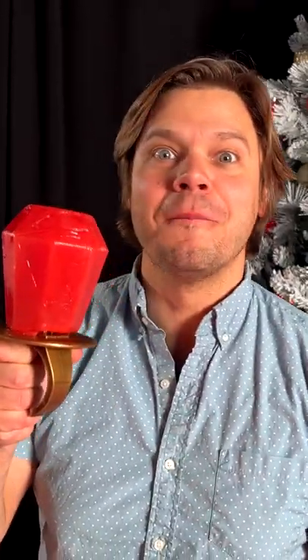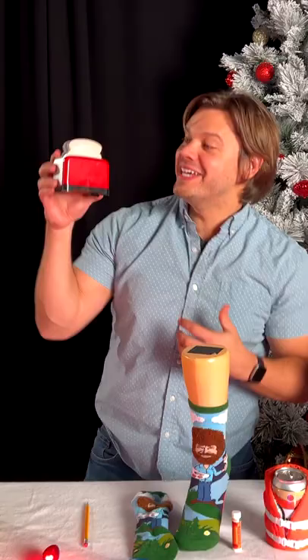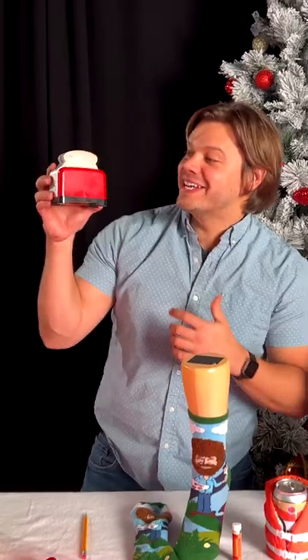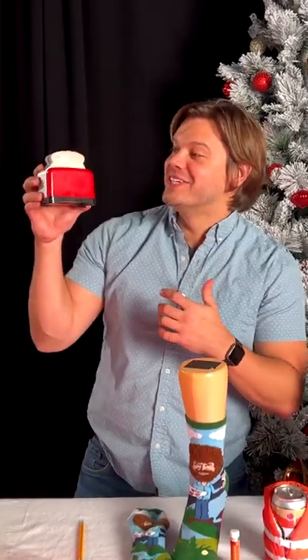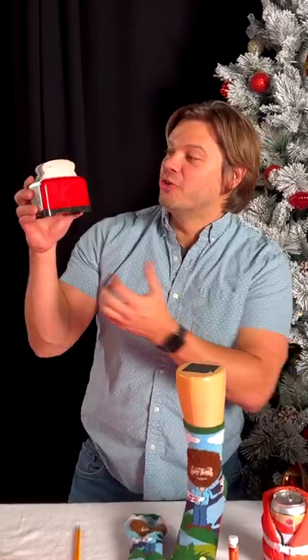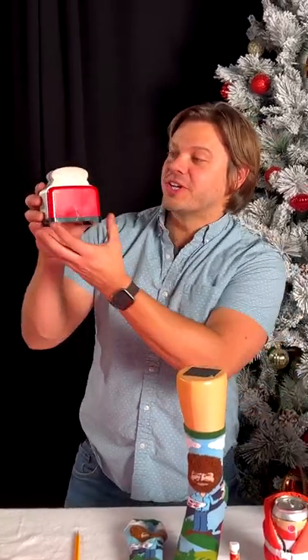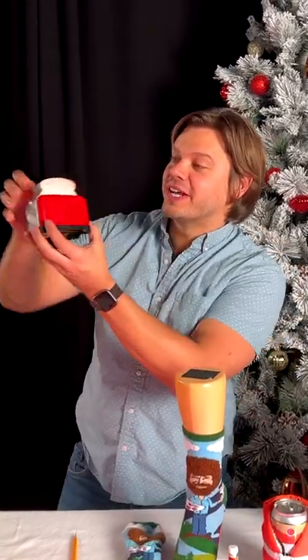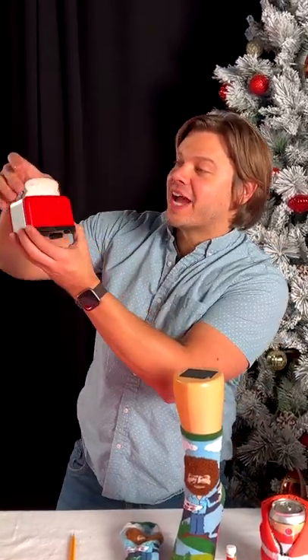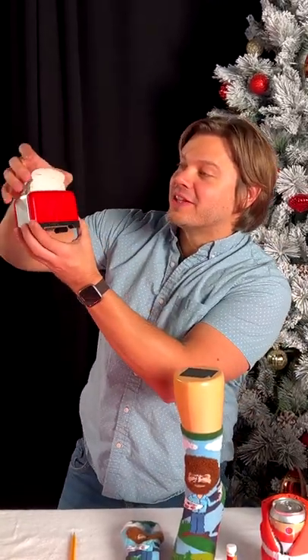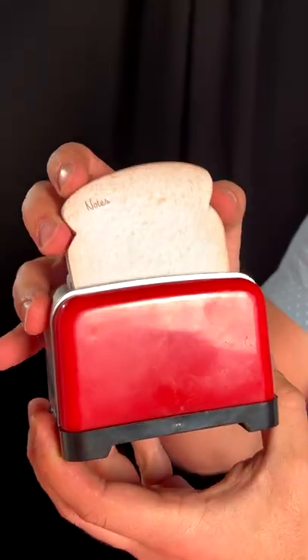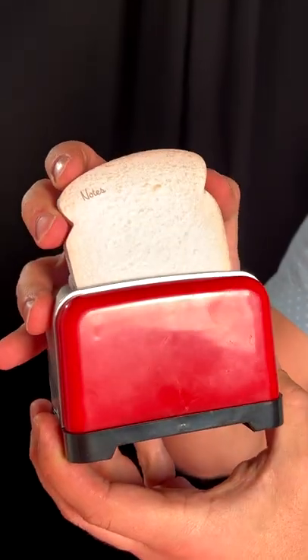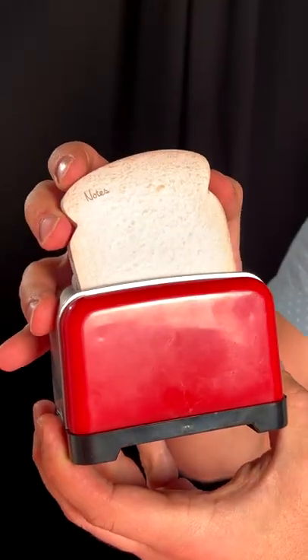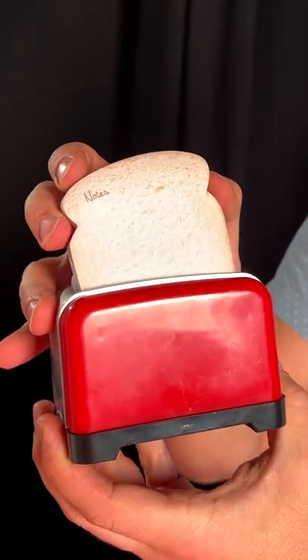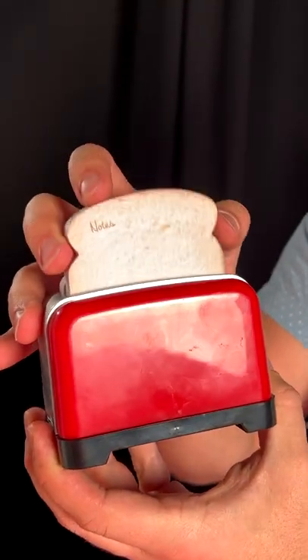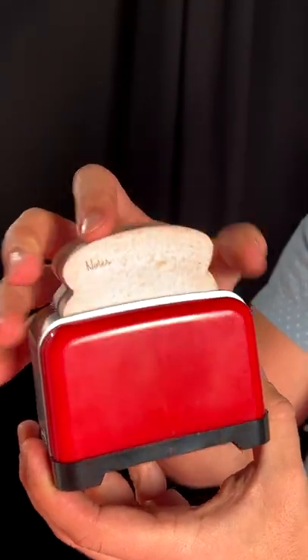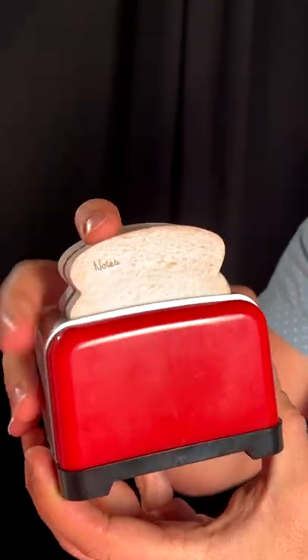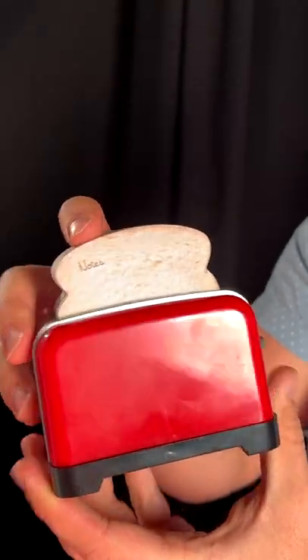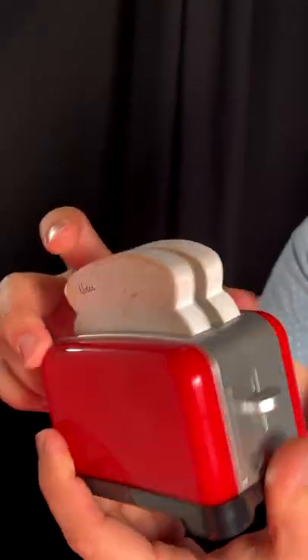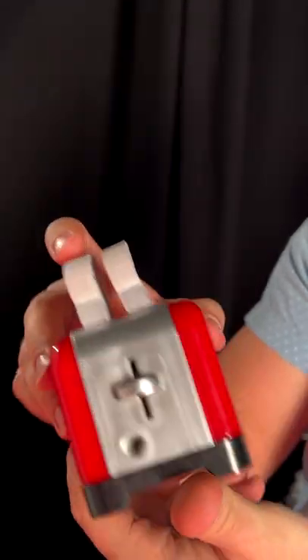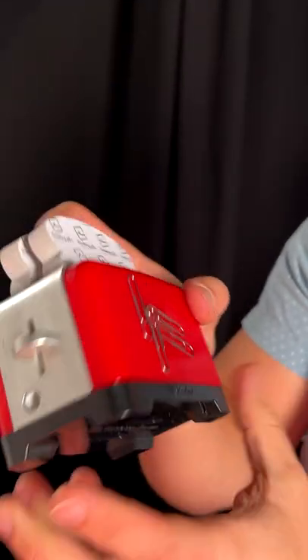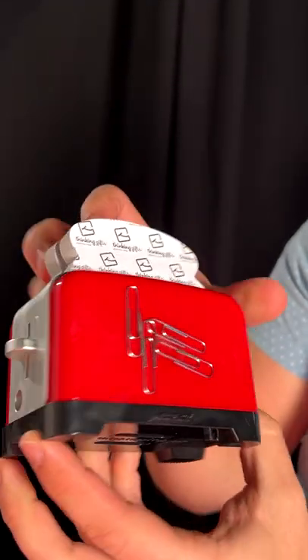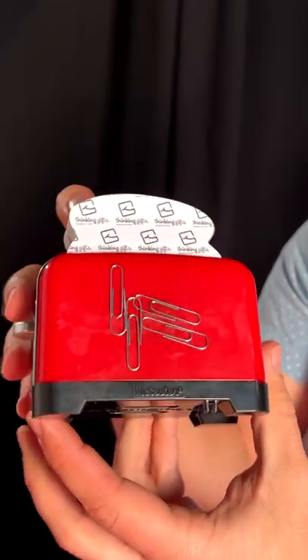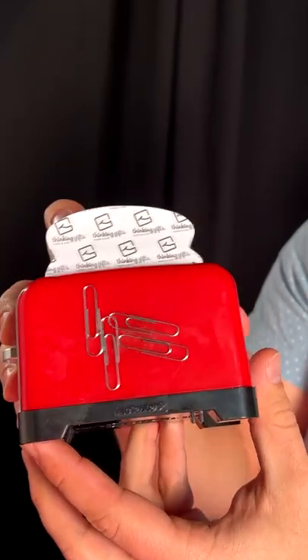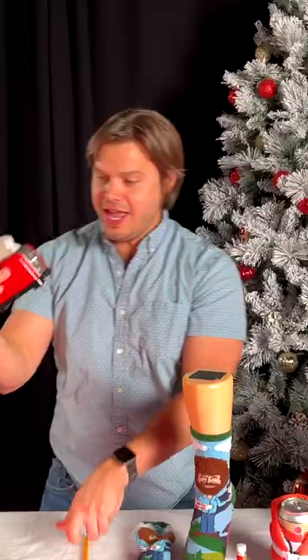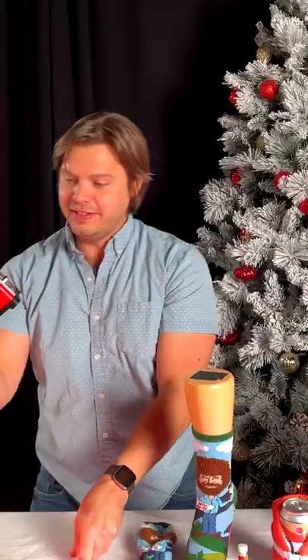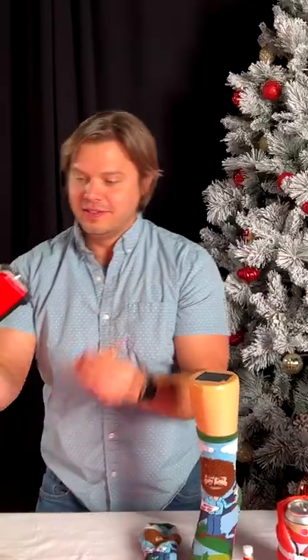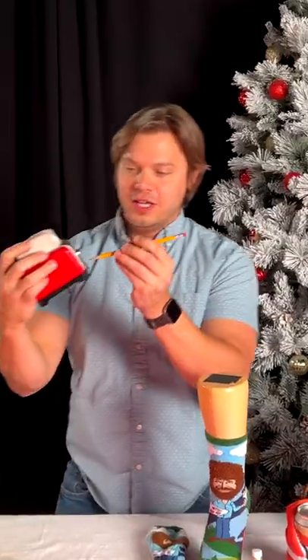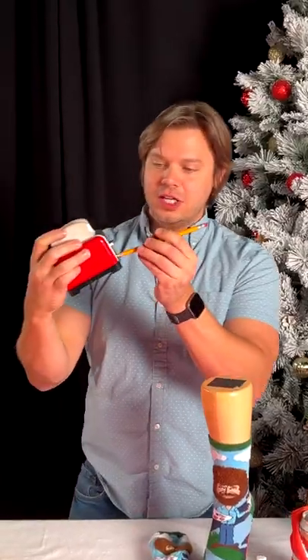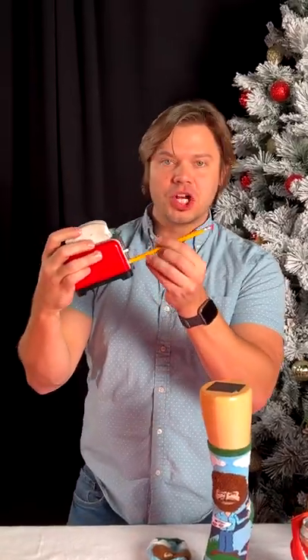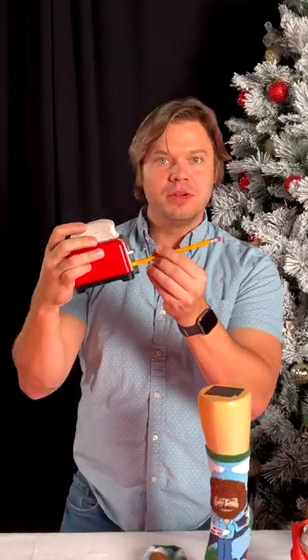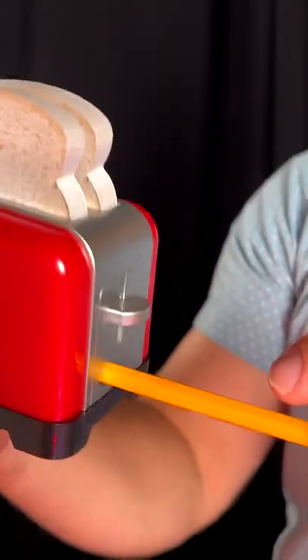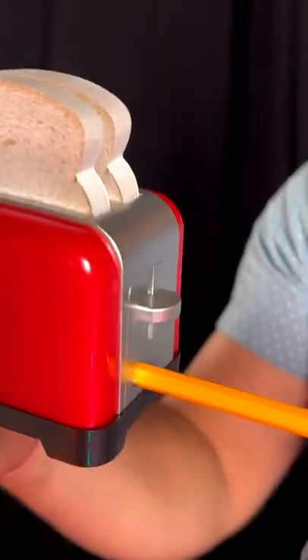This is the Notester. It's got little toast-shaped post-it notes, it's magnetic on the back, and it can sharpen your pencil.